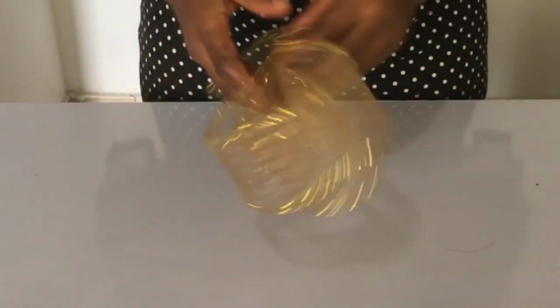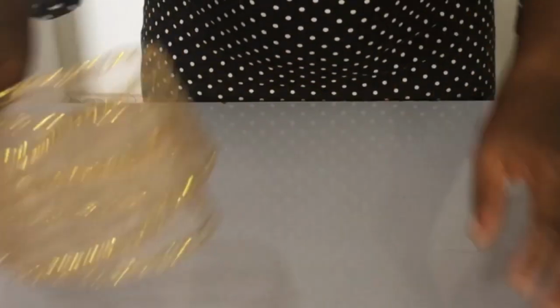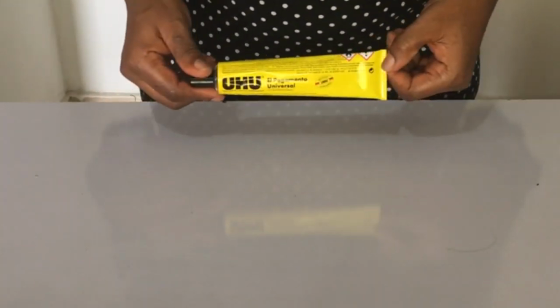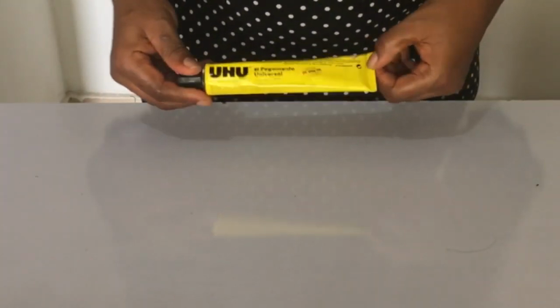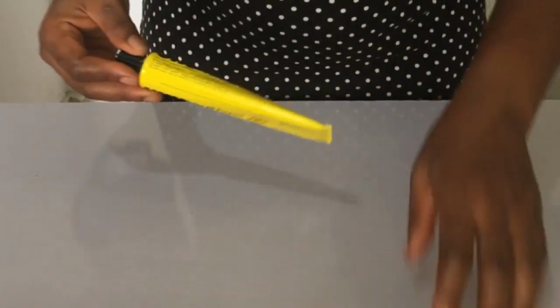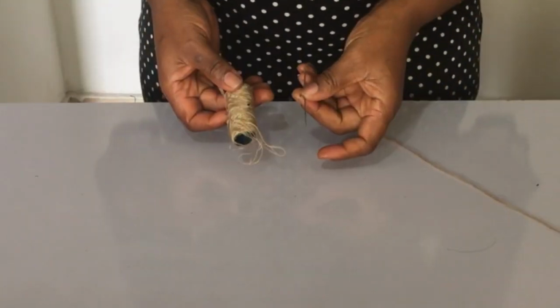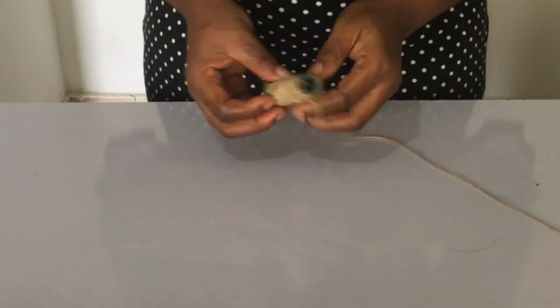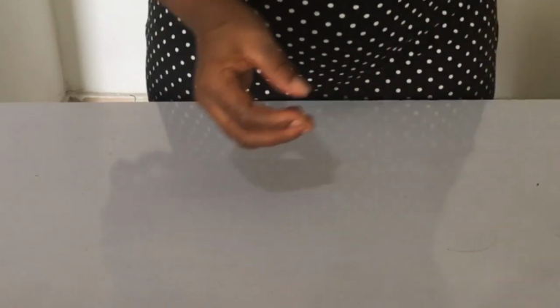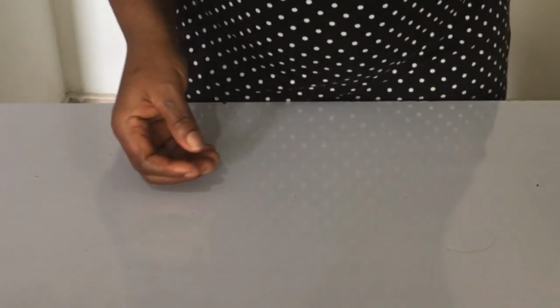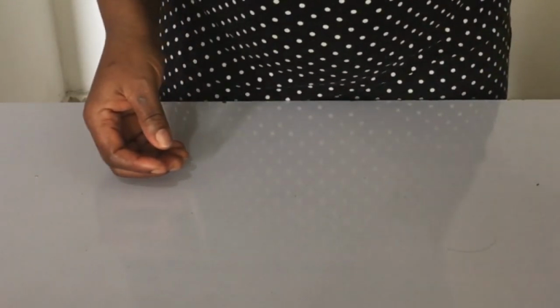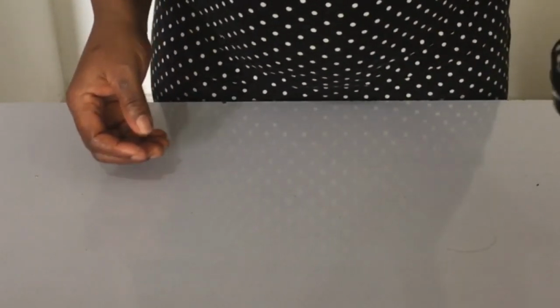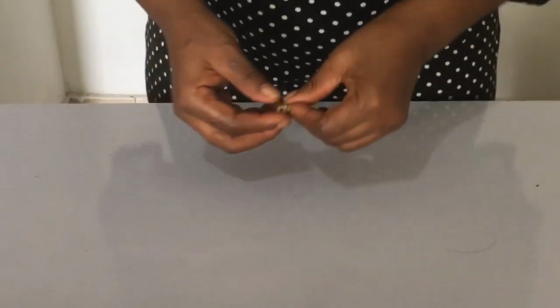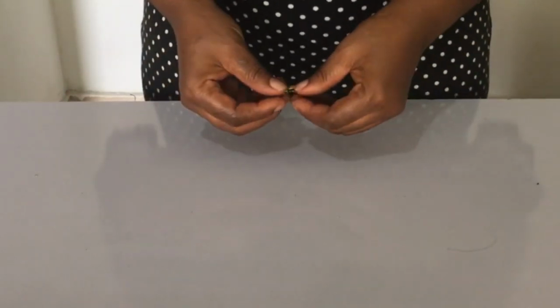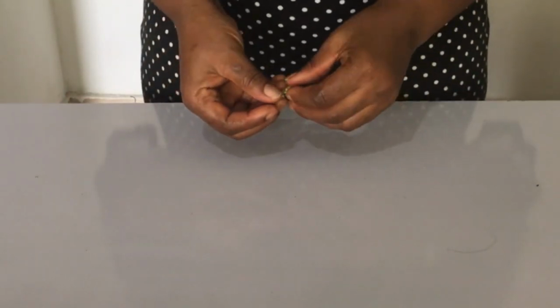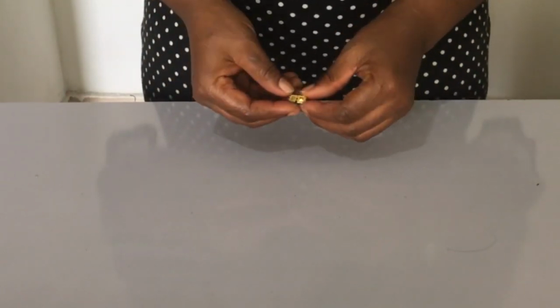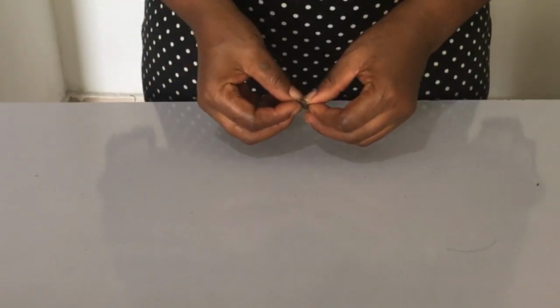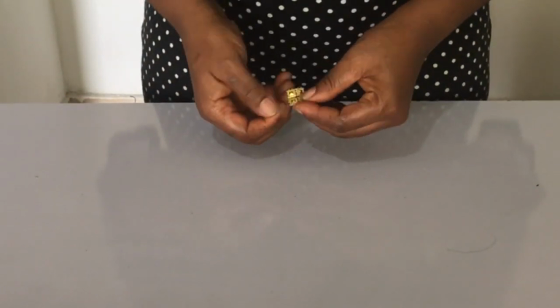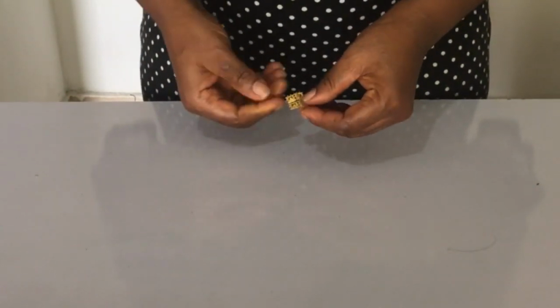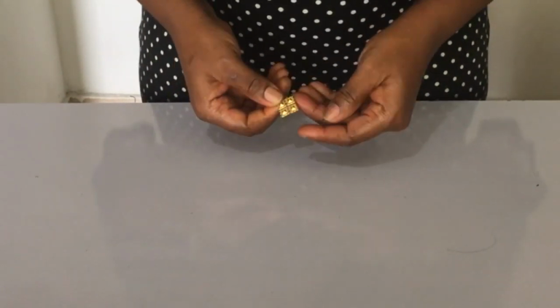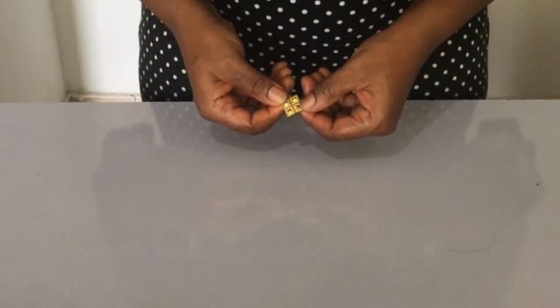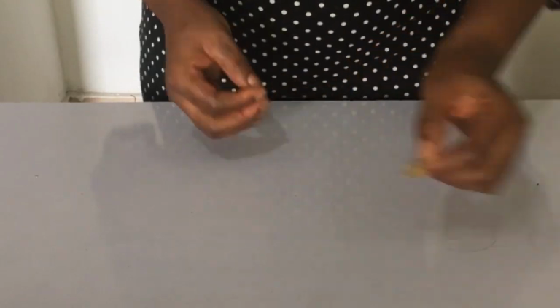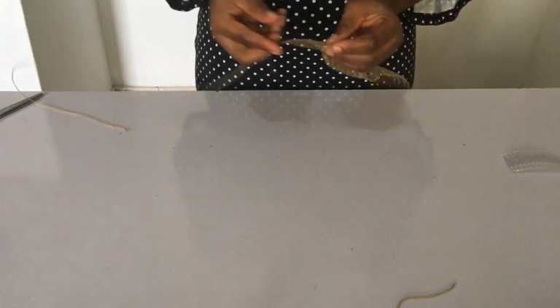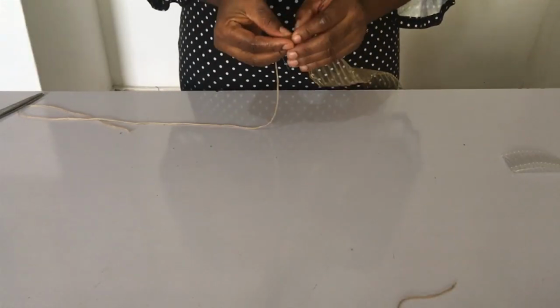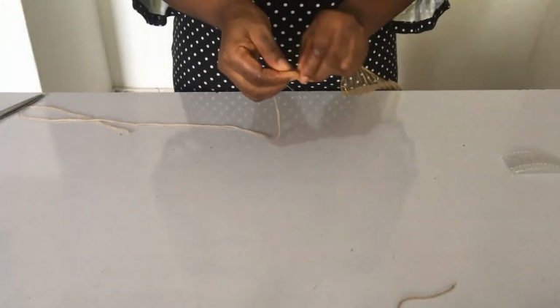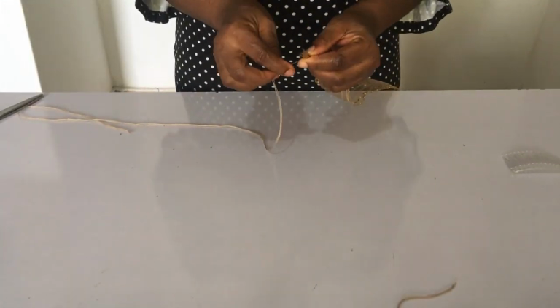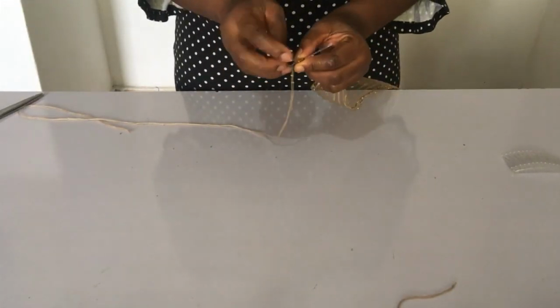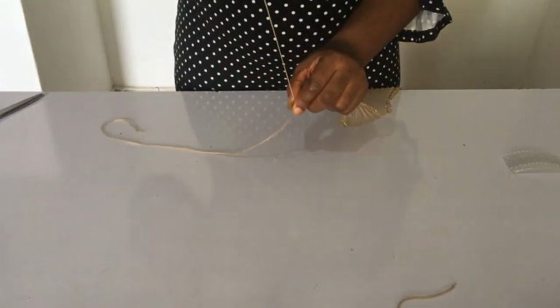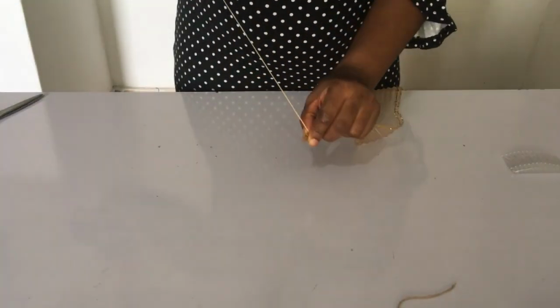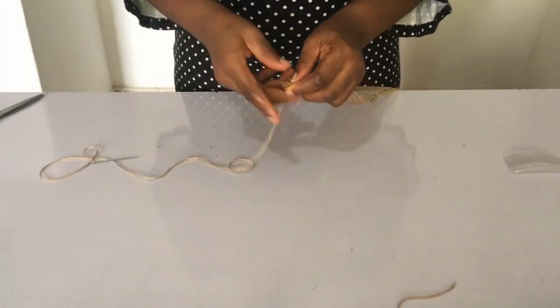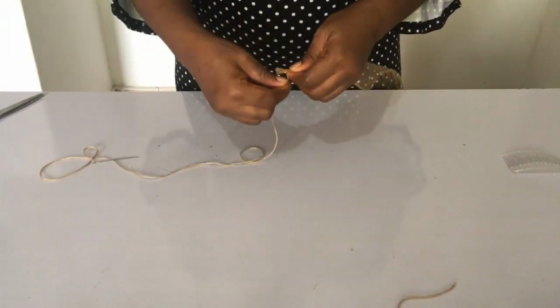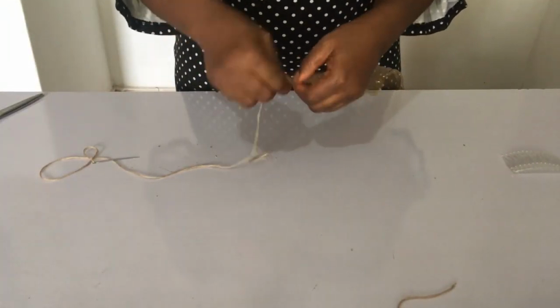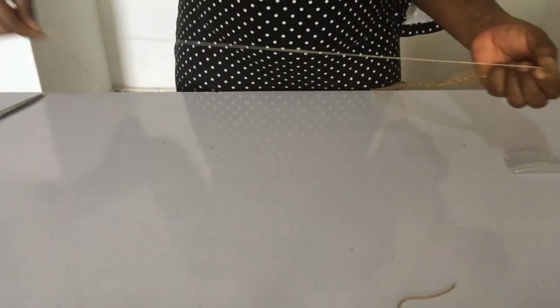then one and a half yards of crinoline — that's the three-inch crinoline — UHU gum, needle and thread, and a small stone cord. Now the first thing you want to do is to sew the edge,